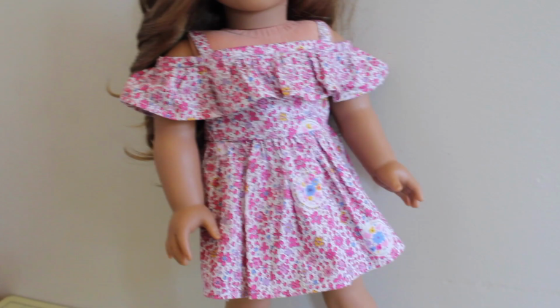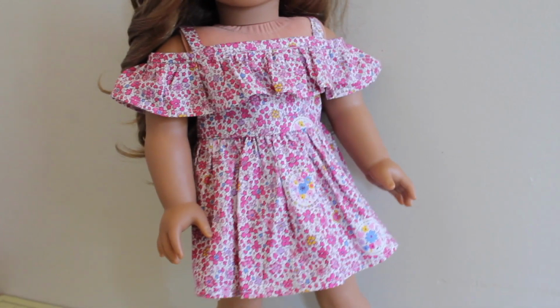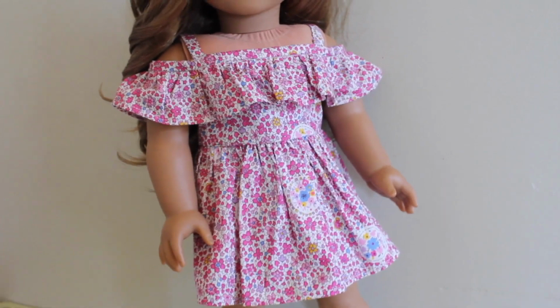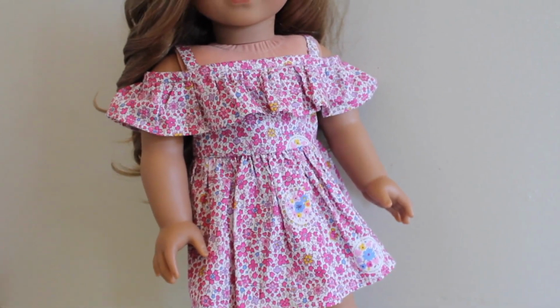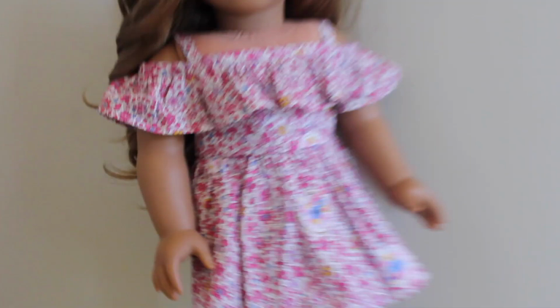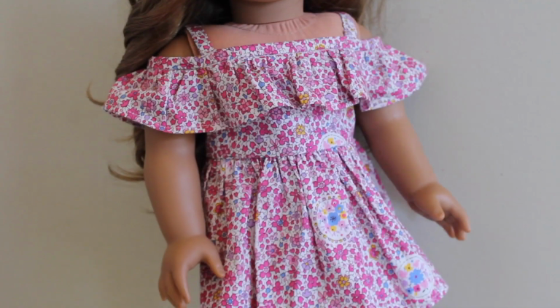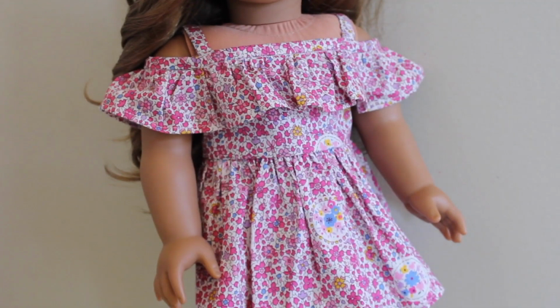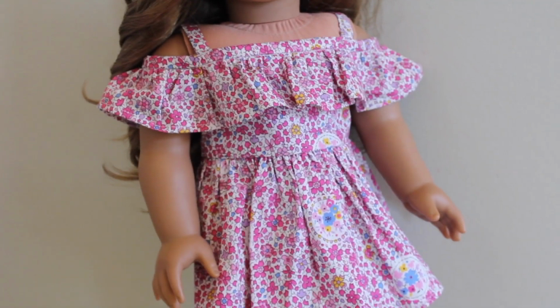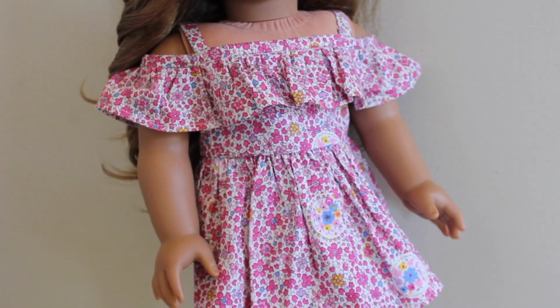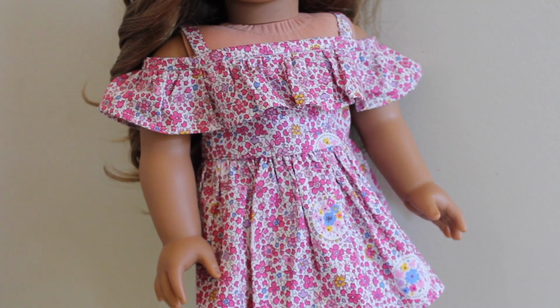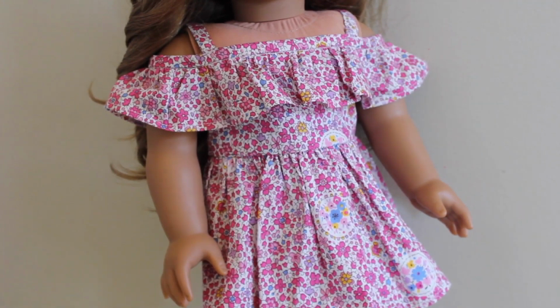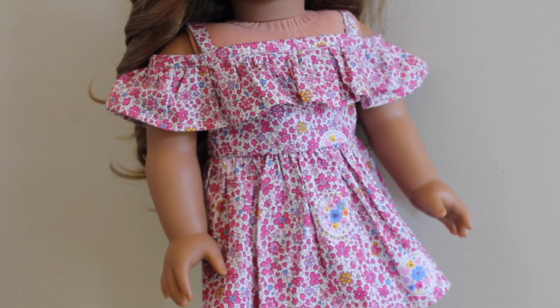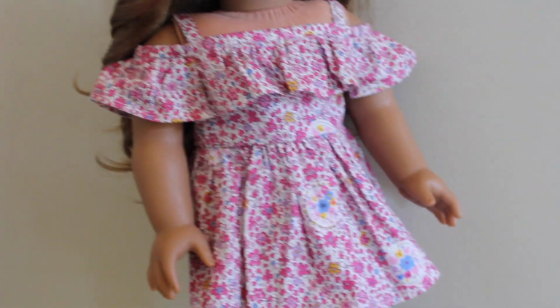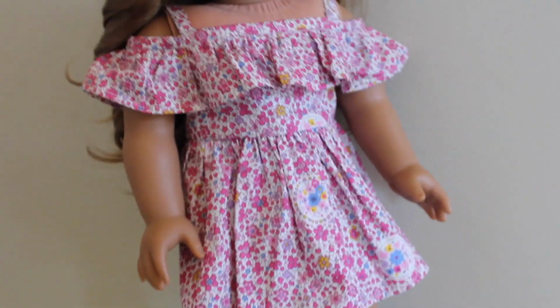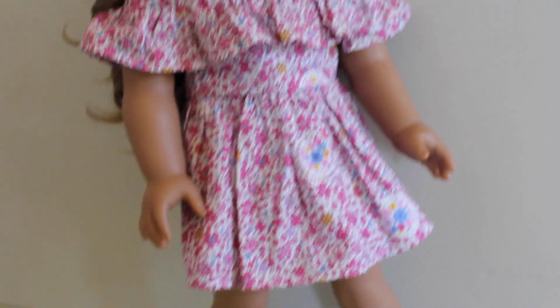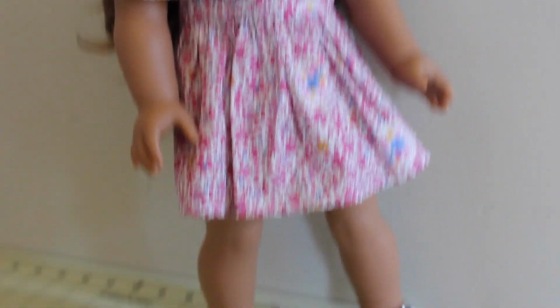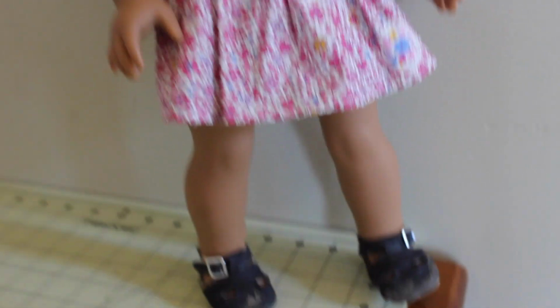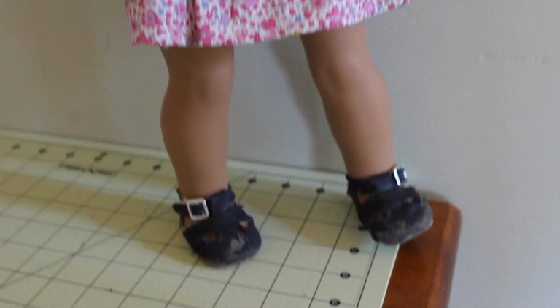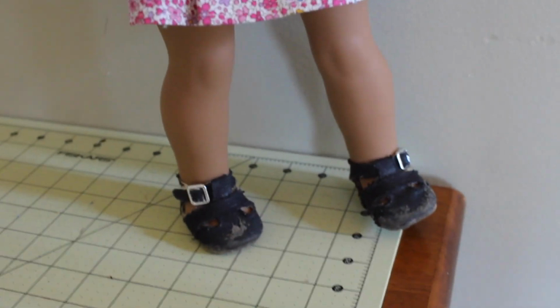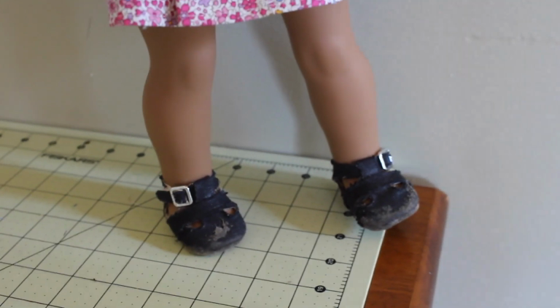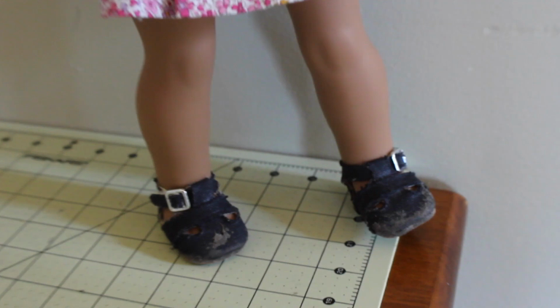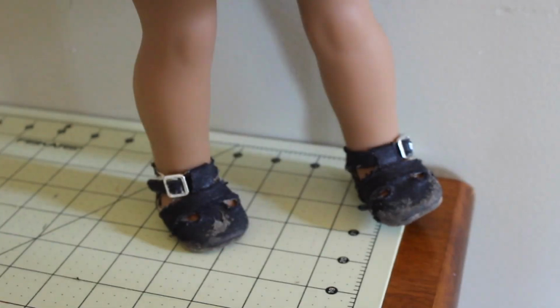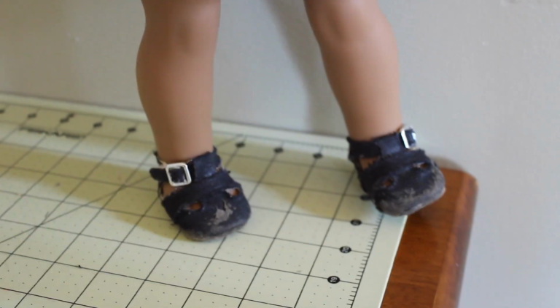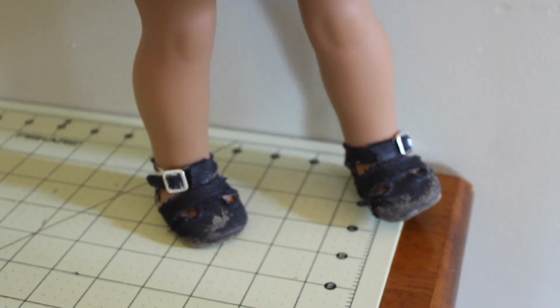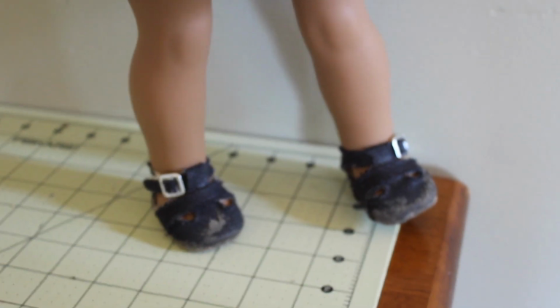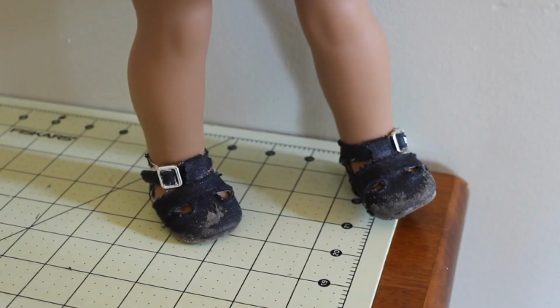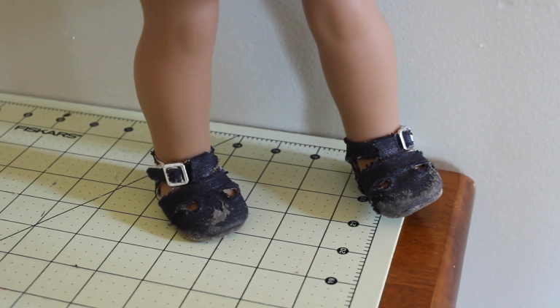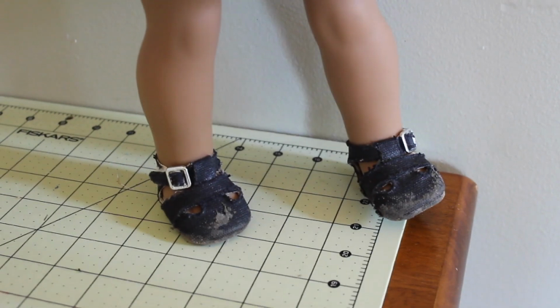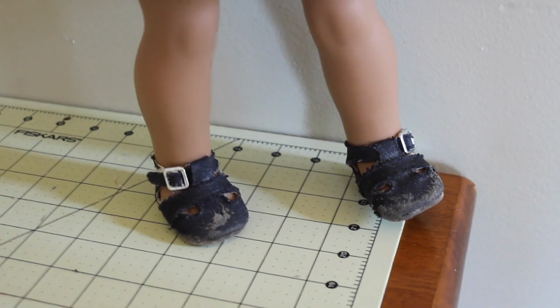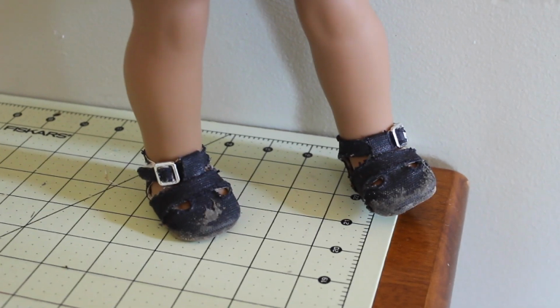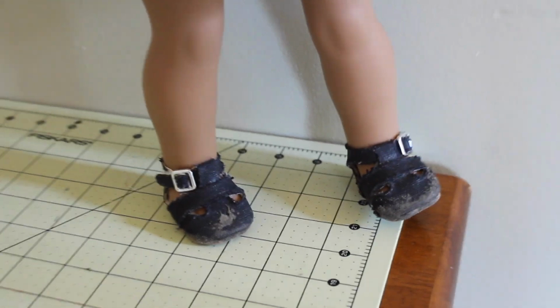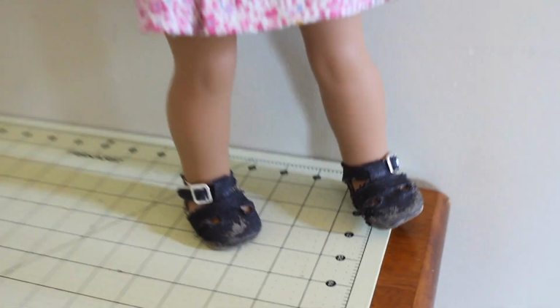She's wearing this dress from Buzz and B, and then she's wearing Kit's meet shoes, which are very dirty — I apologize for that.